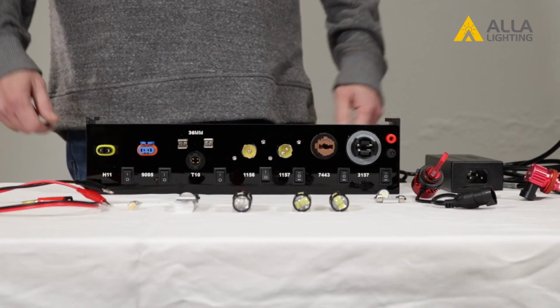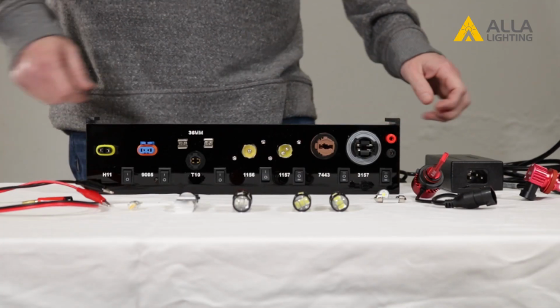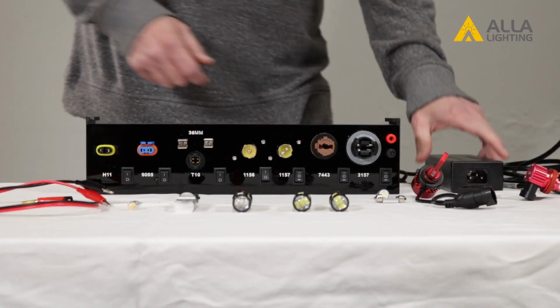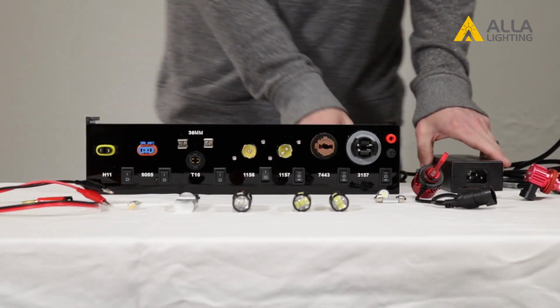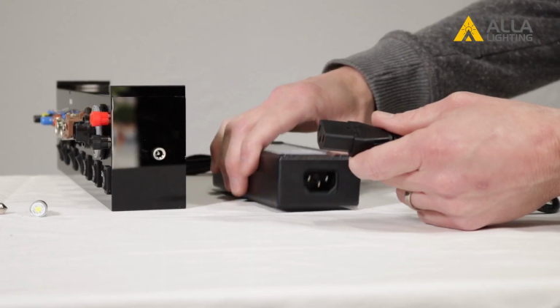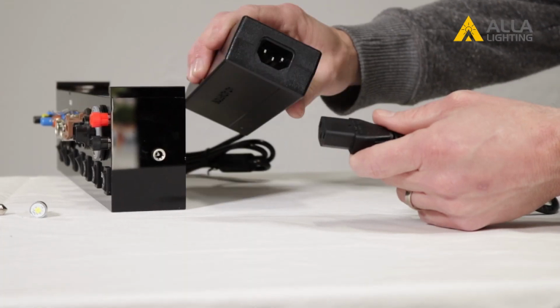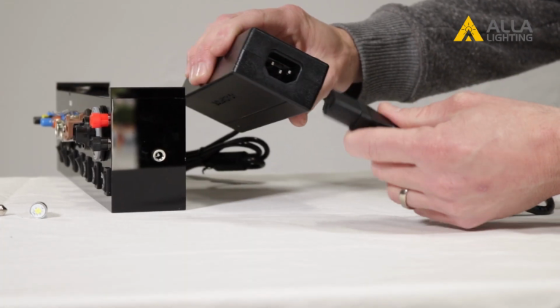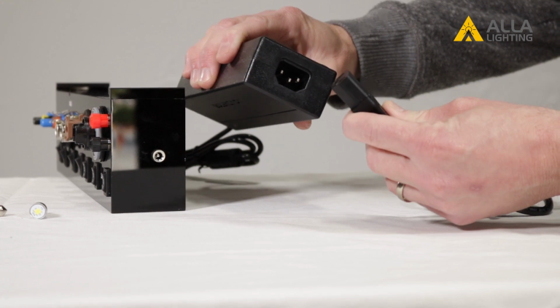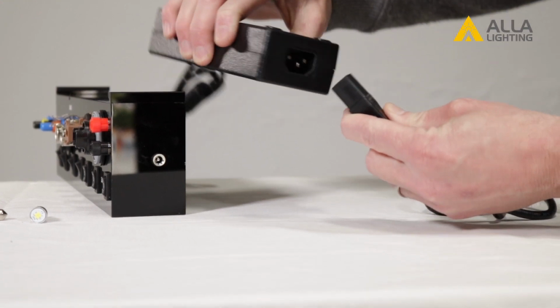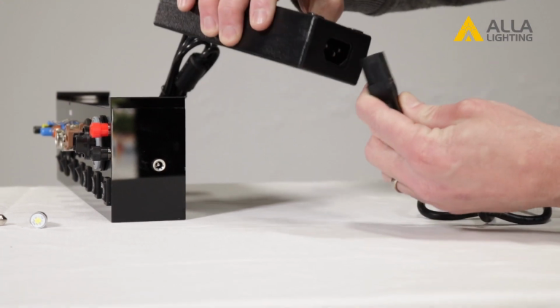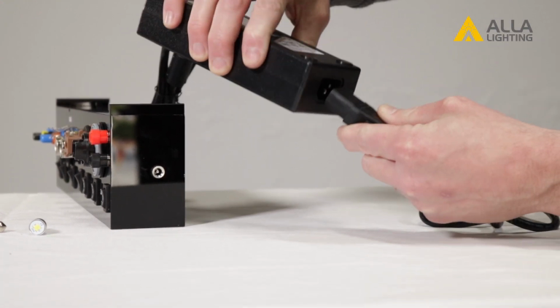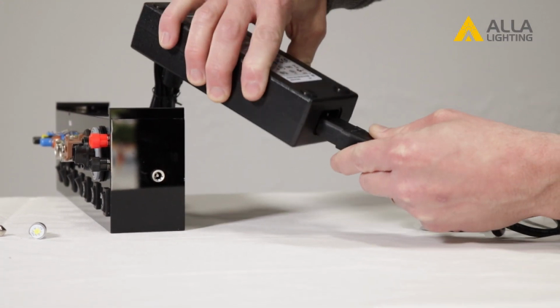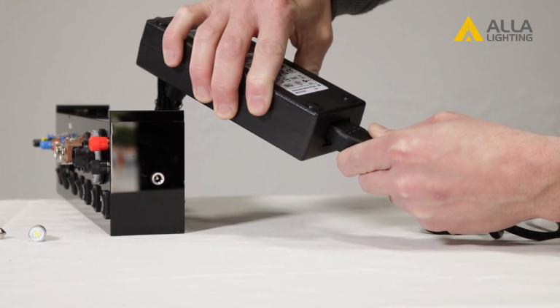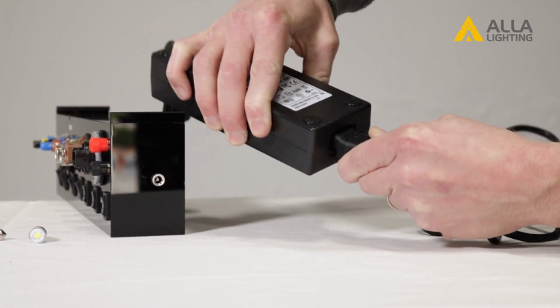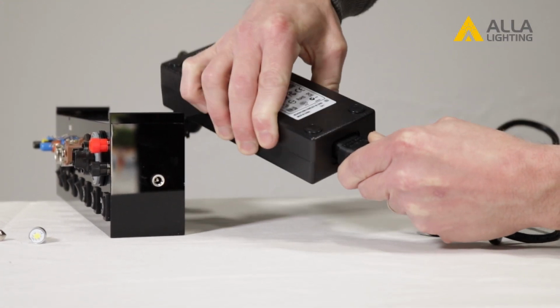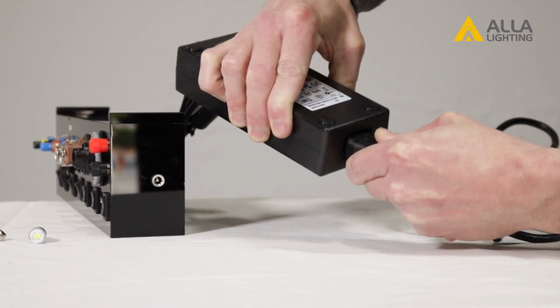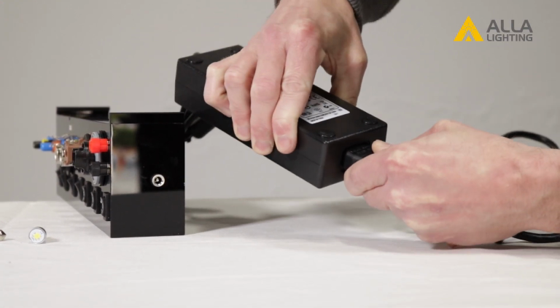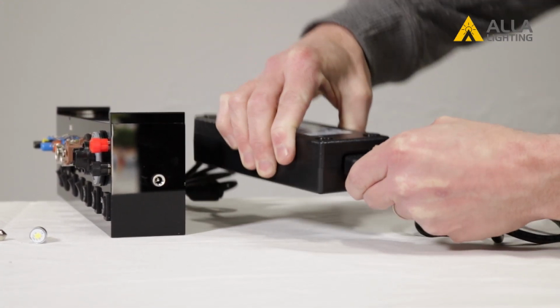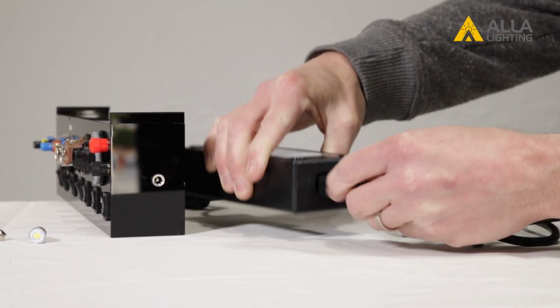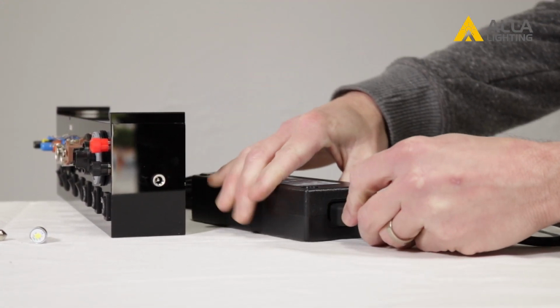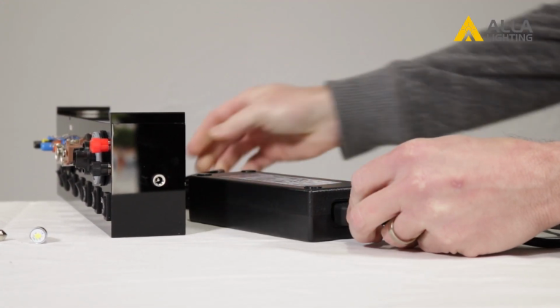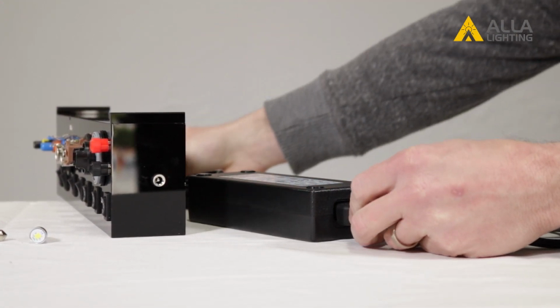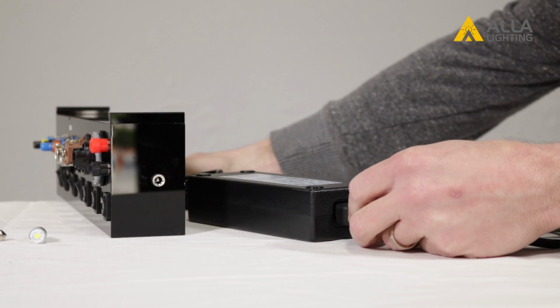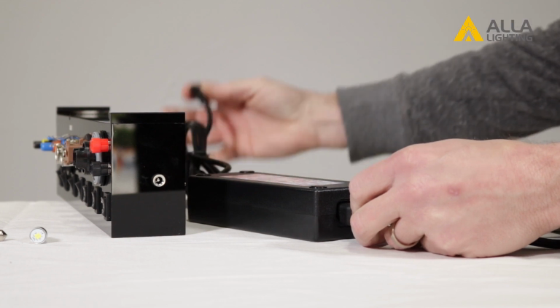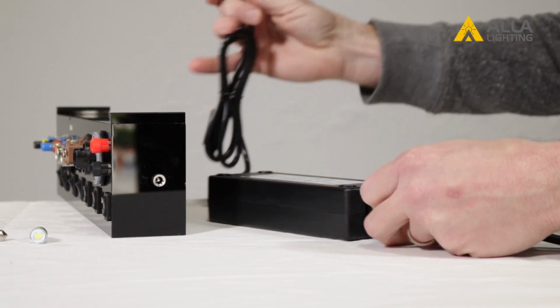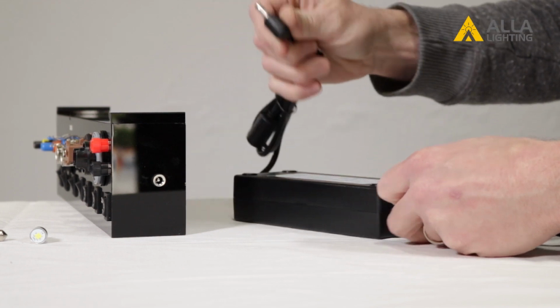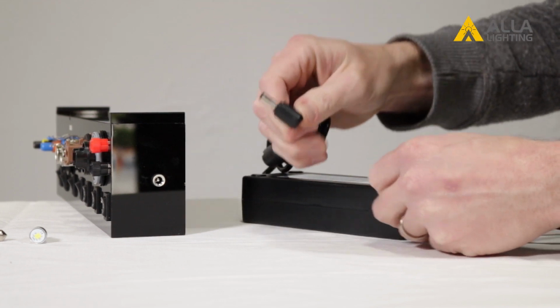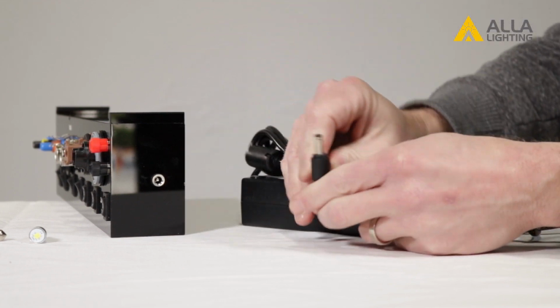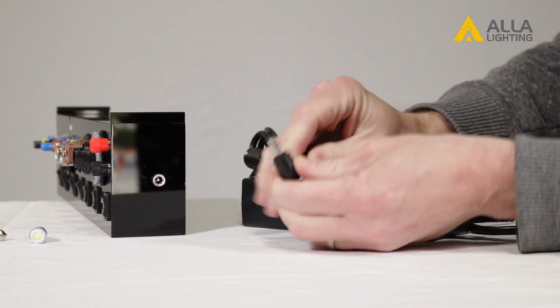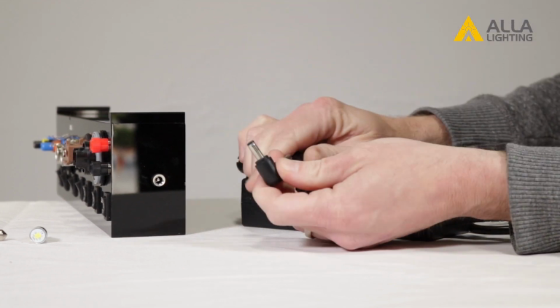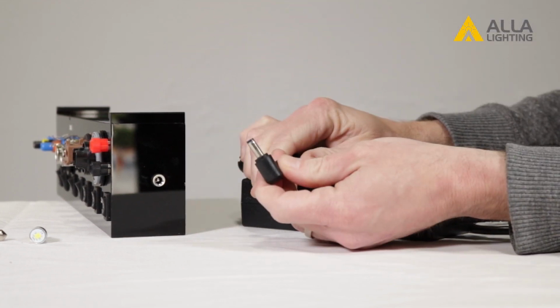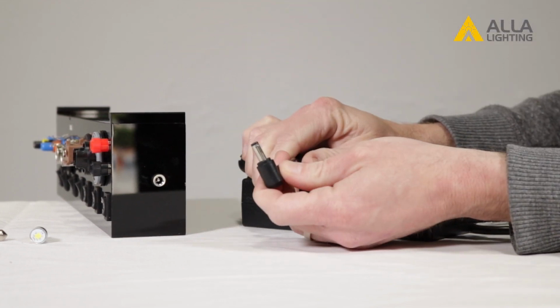Setup is quick and easy — it's just as easy as plugging in your laptop computer. Simply plug in your power supply and then plug it into the display.